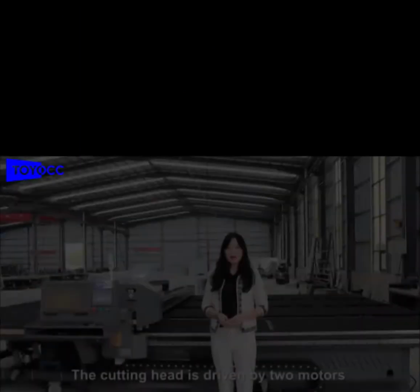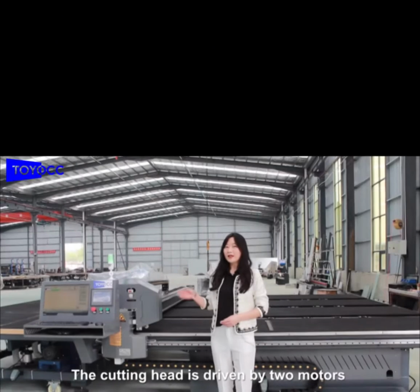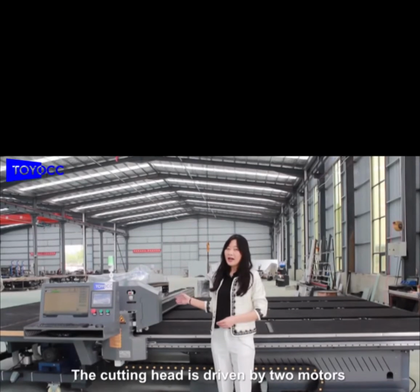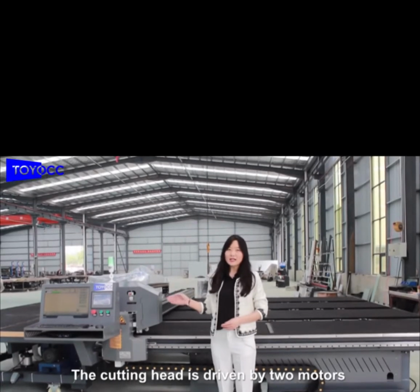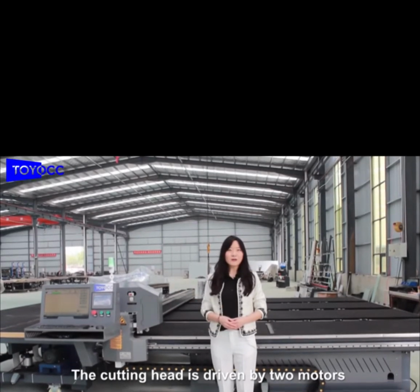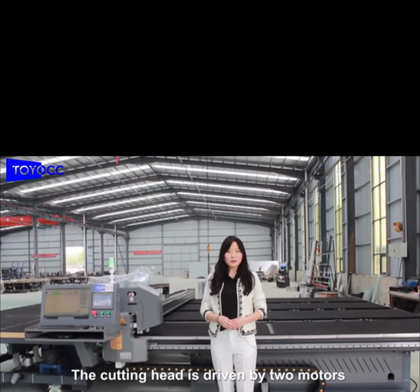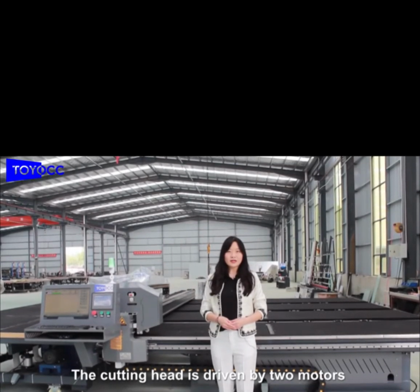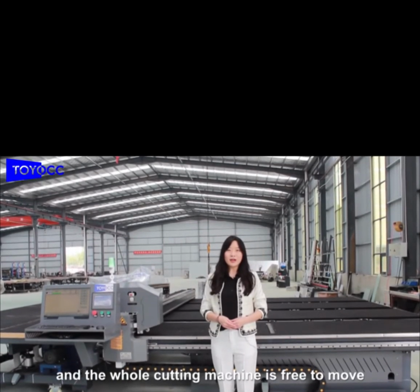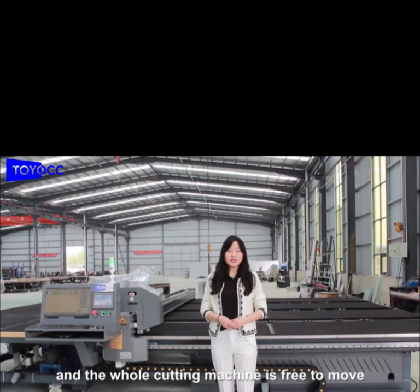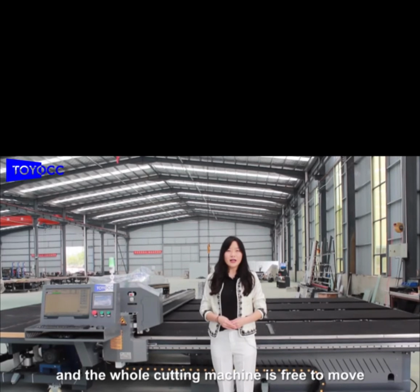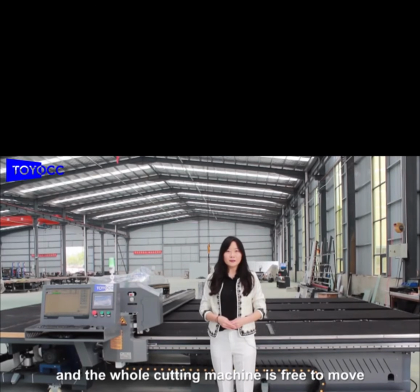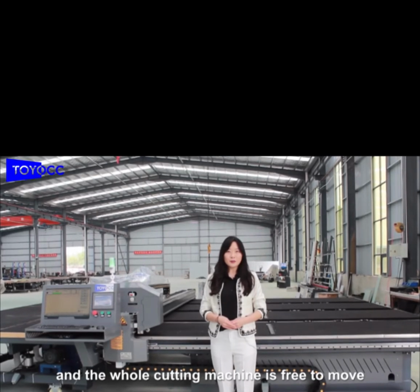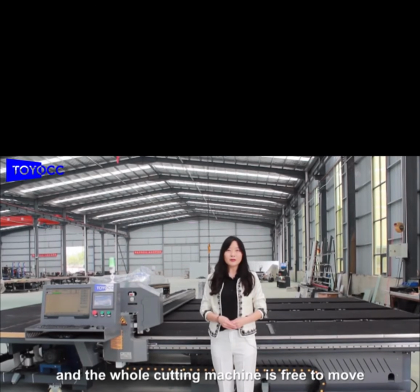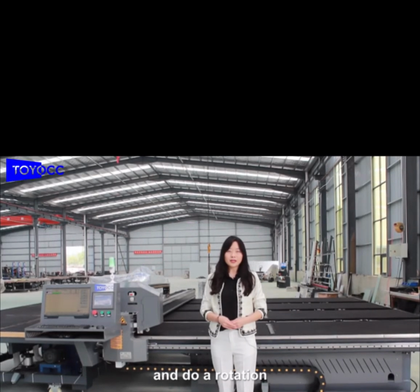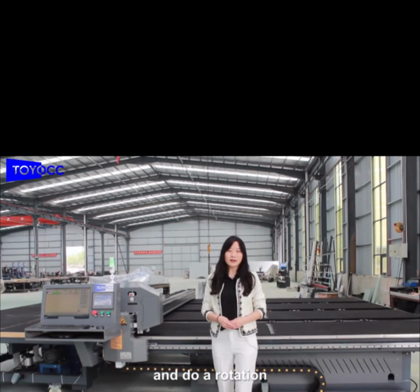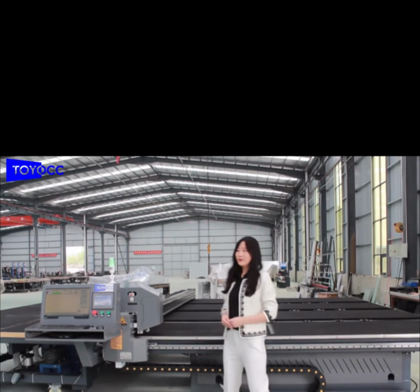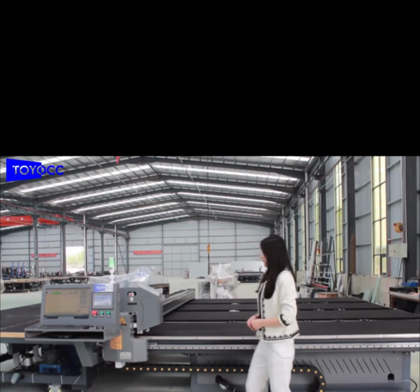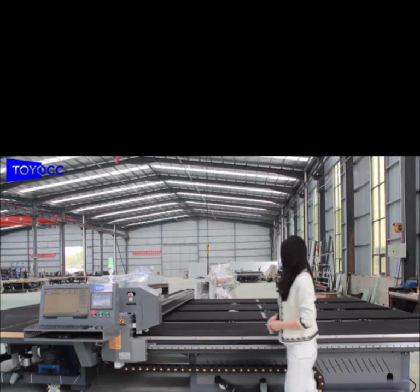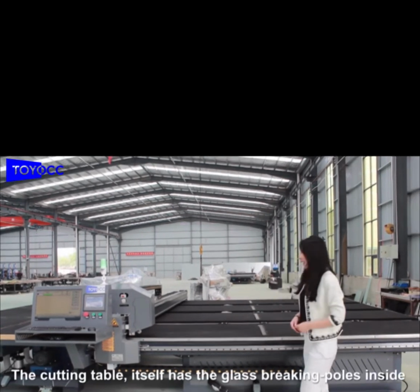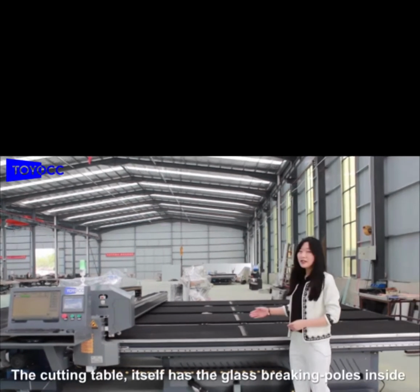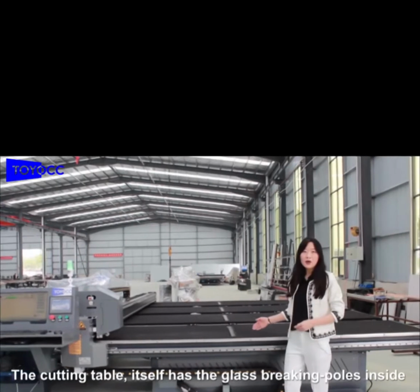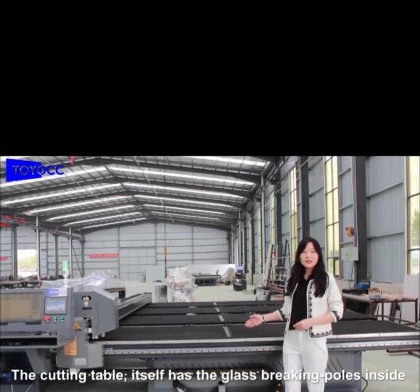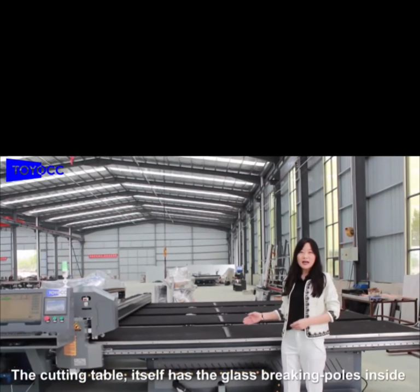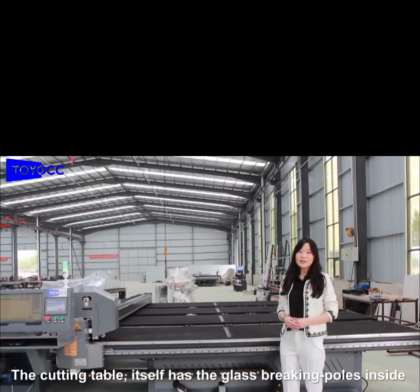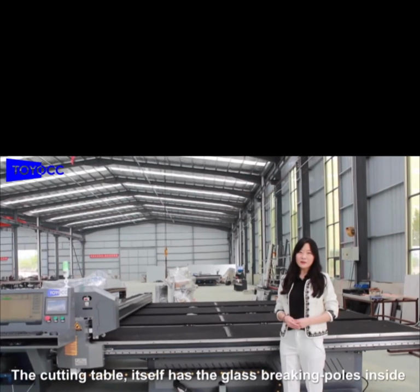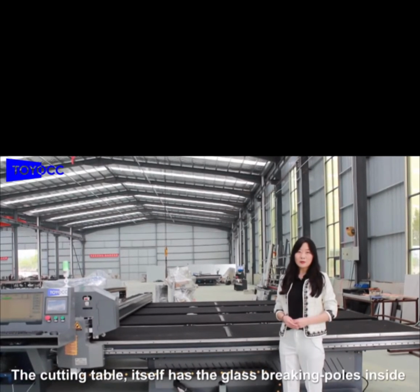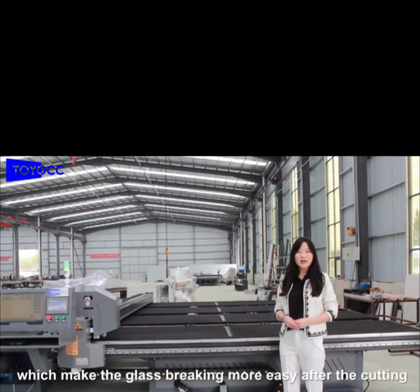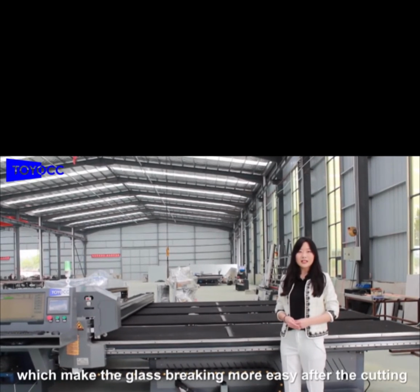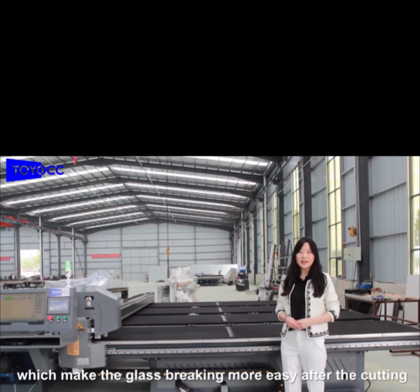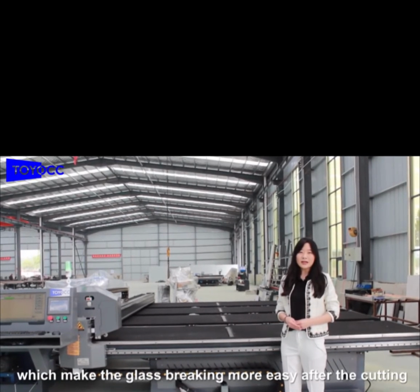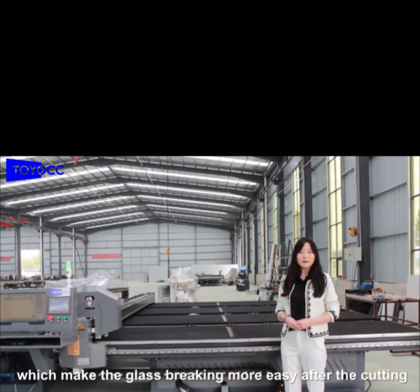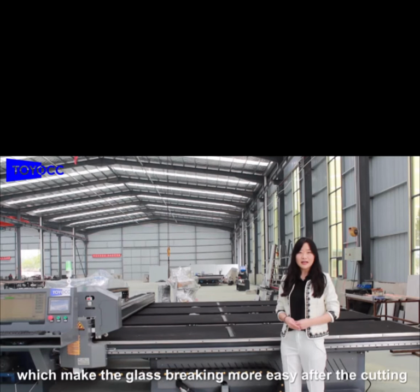The cutting head is driven by two motors, and the whole machine is free to move and do a rotation. The cutting table itself has a glass breaking hose, which makes the glass breaking easier after the cutting.